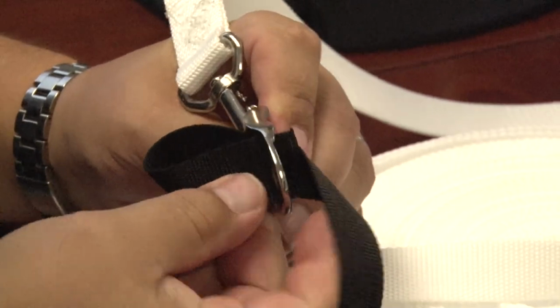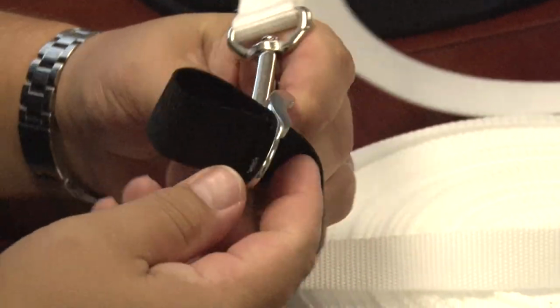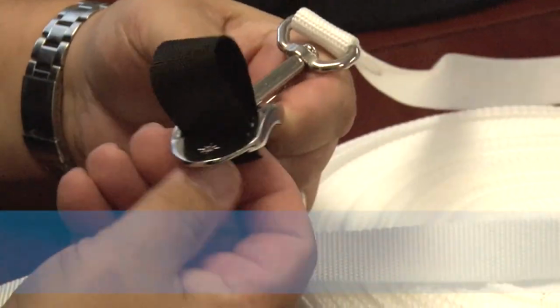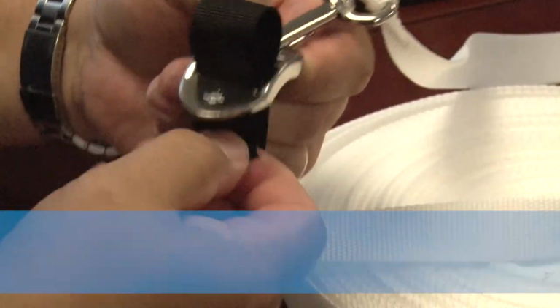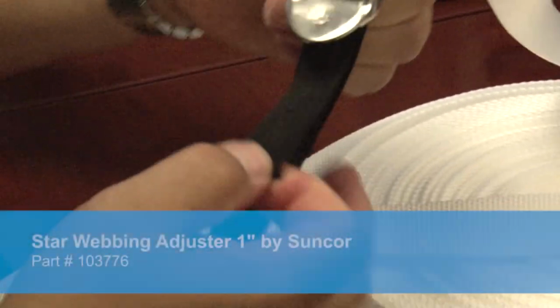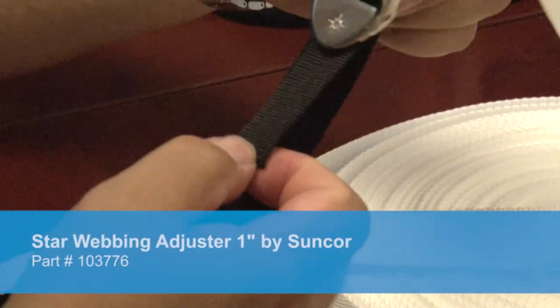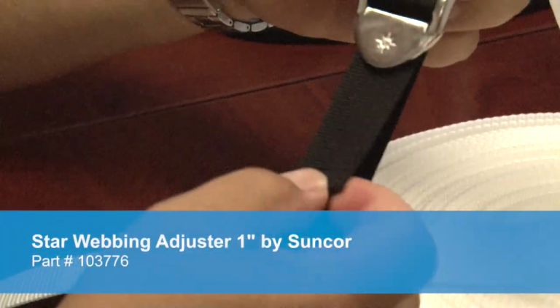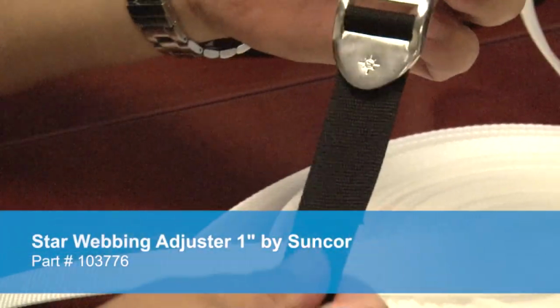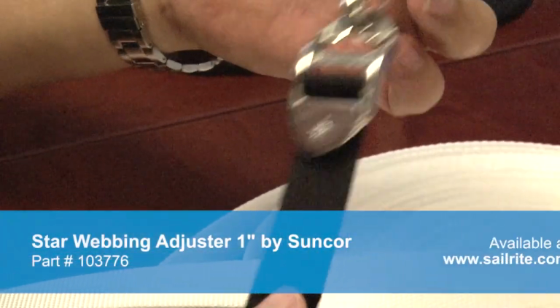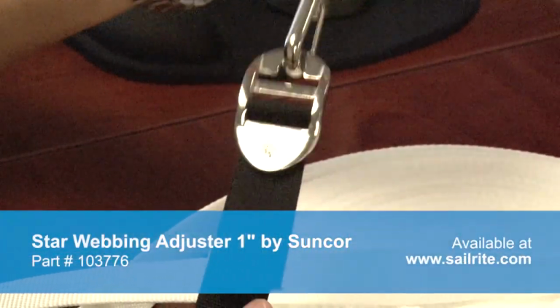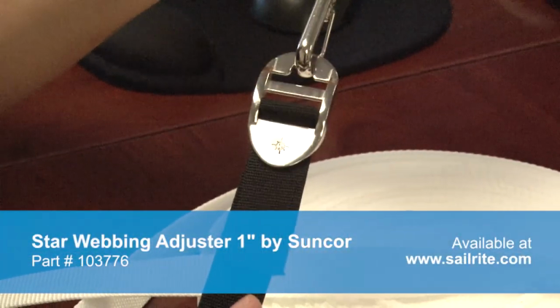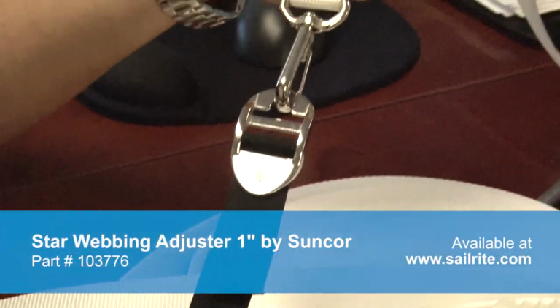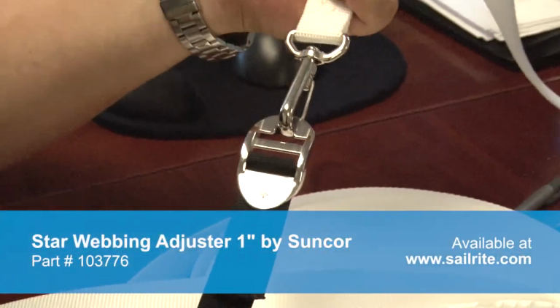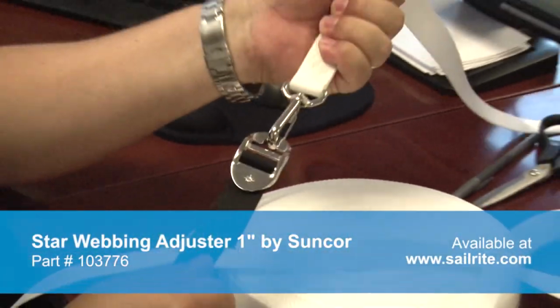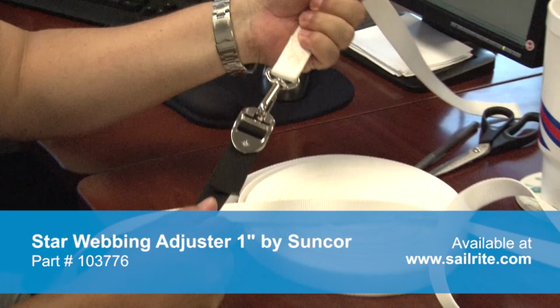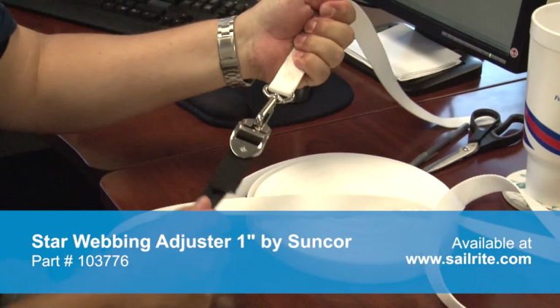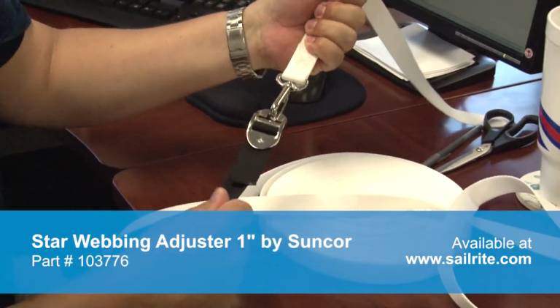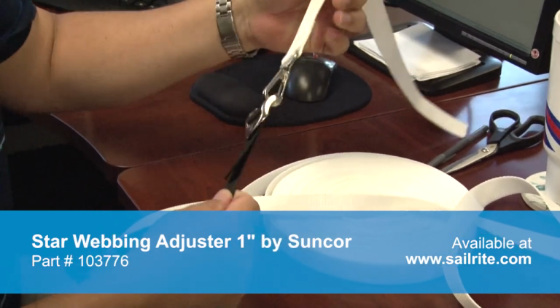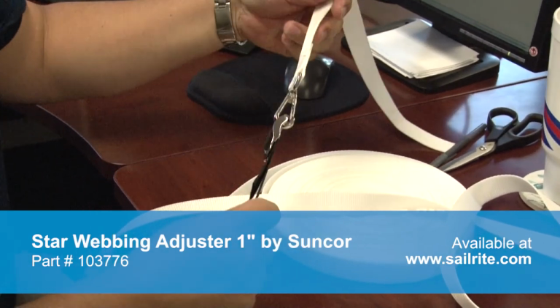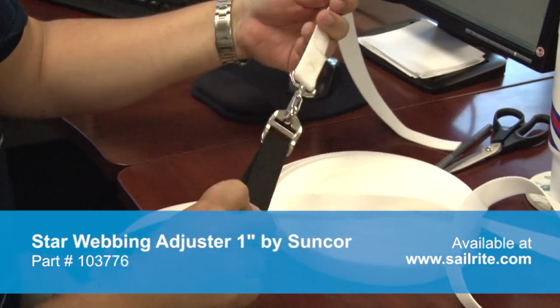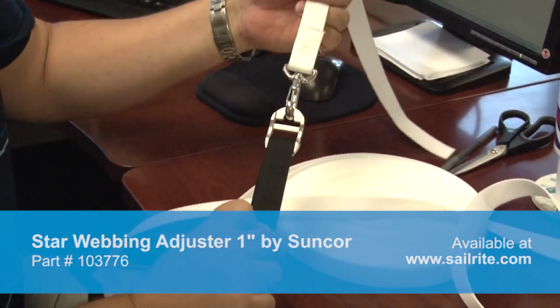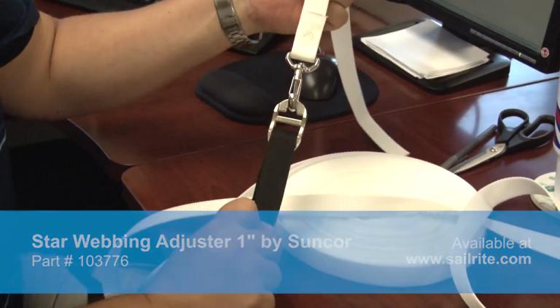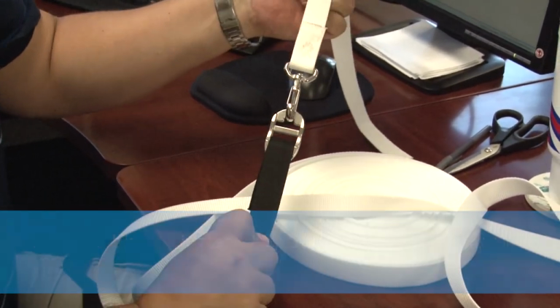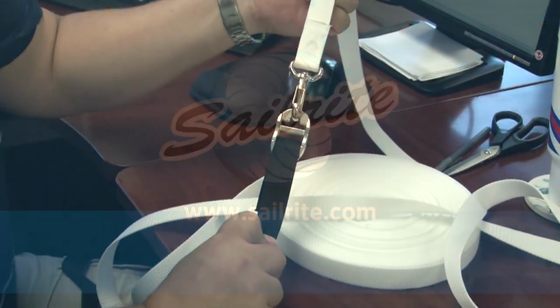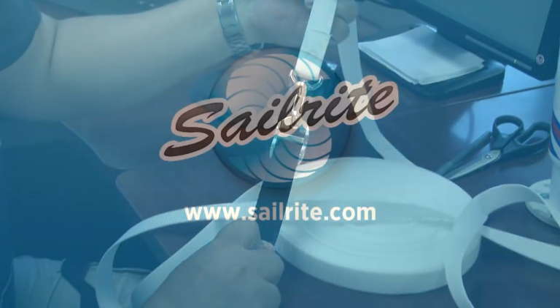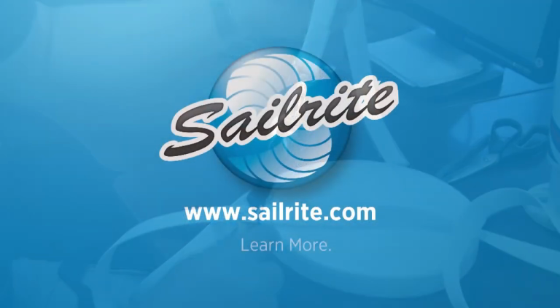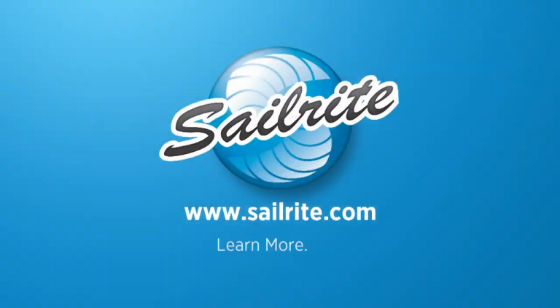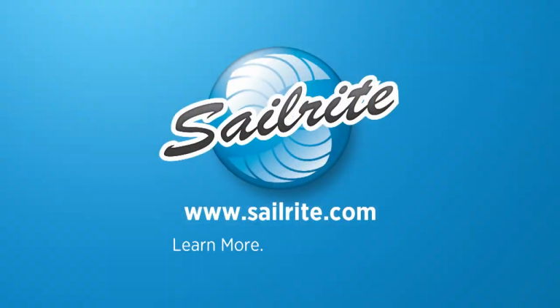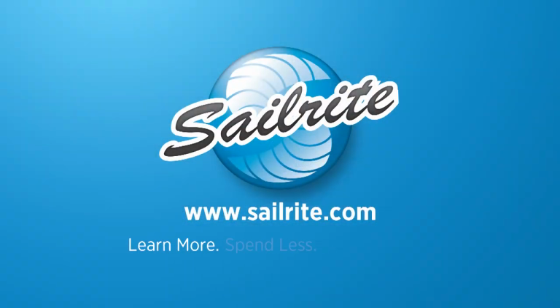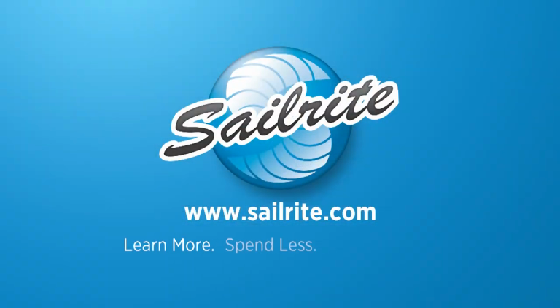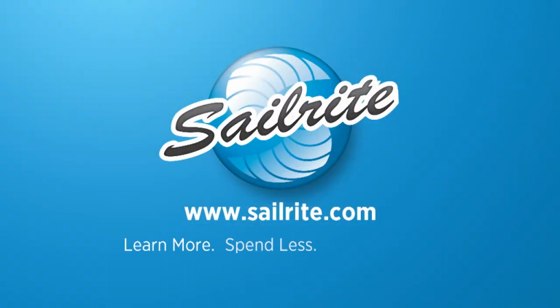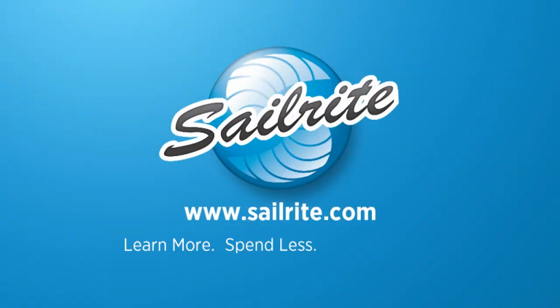You can purchase the star webbing adjuster 1 inch from Sailrite. It's your loyal patronage to Sailrite that makes these free videos possible. Thanks for your support.